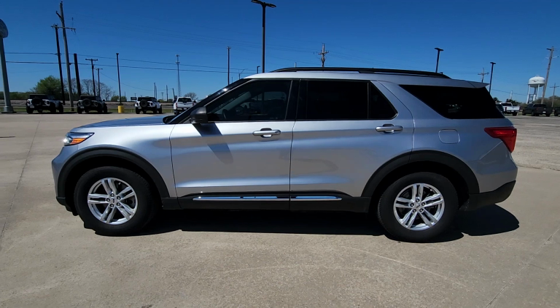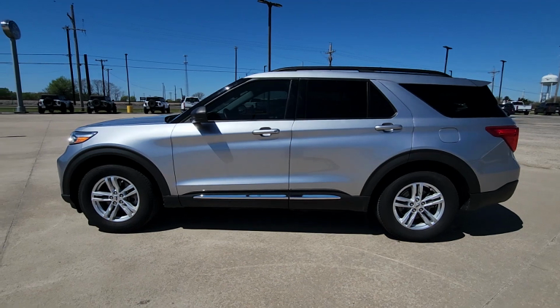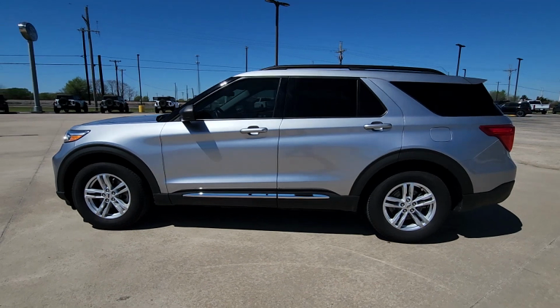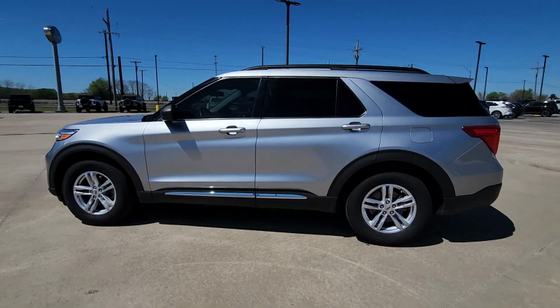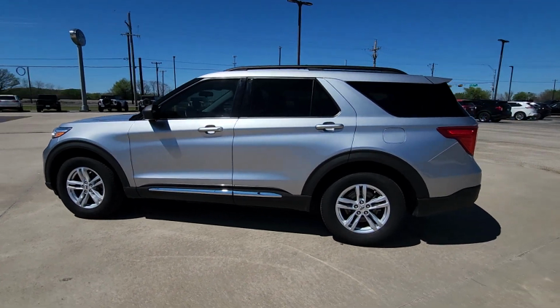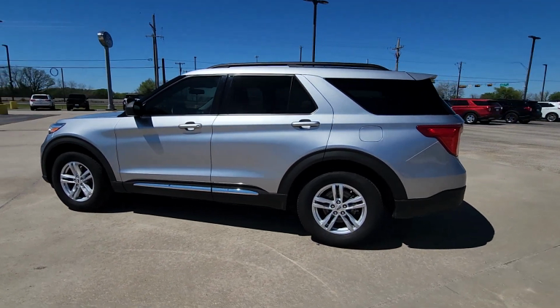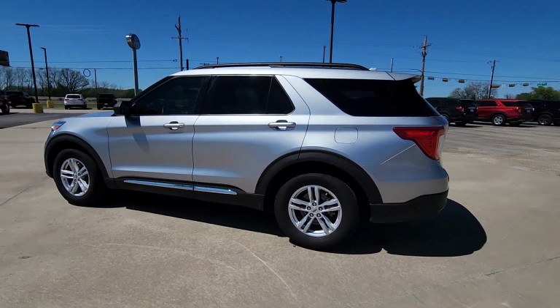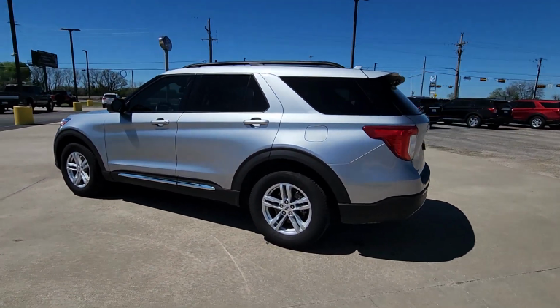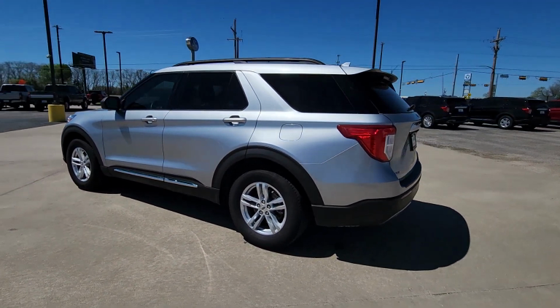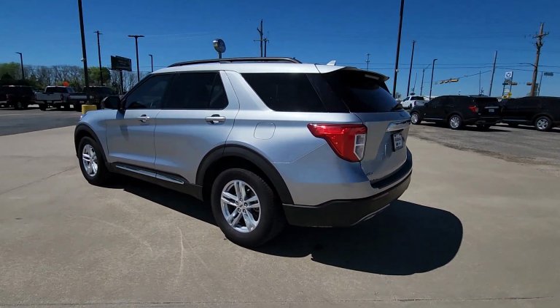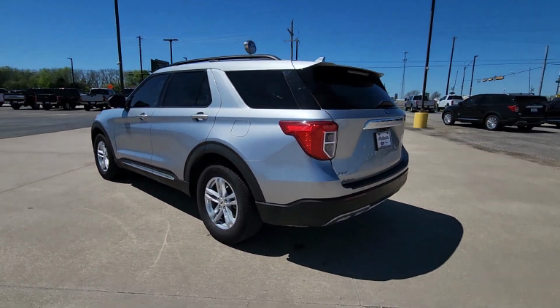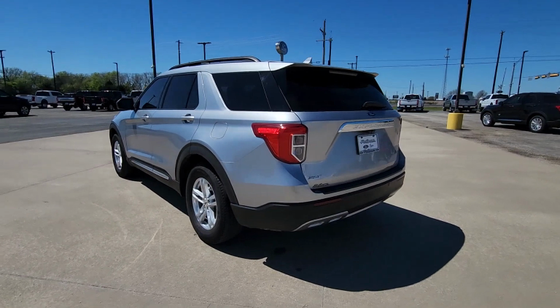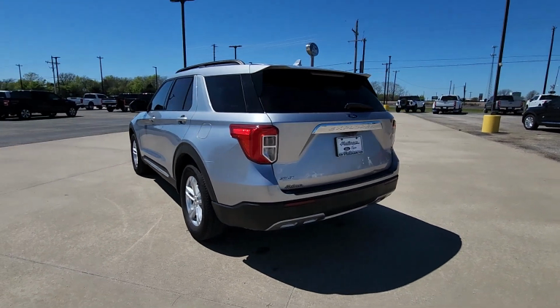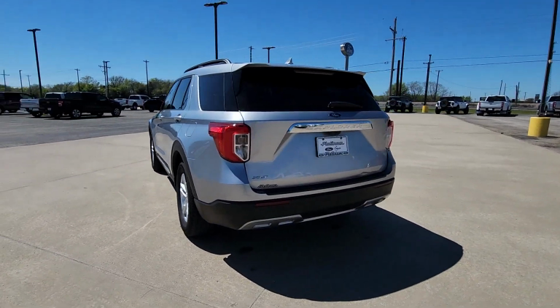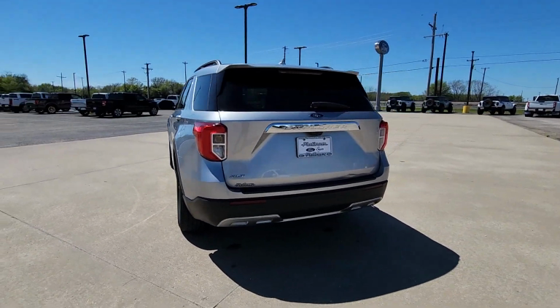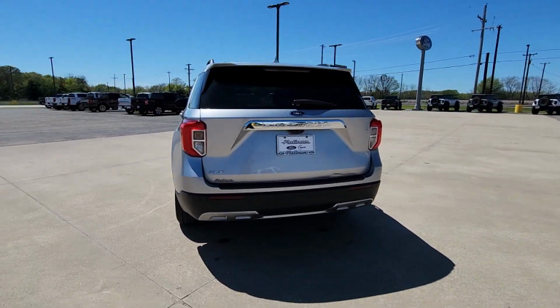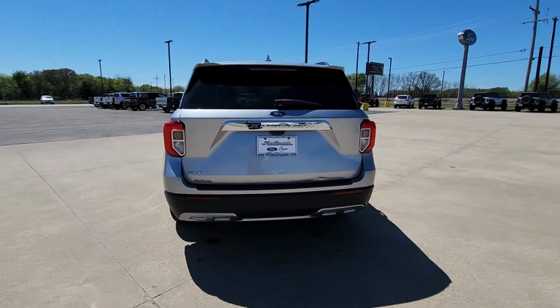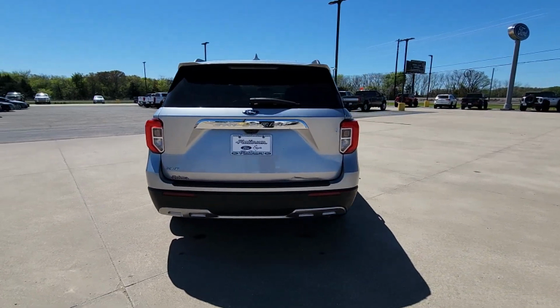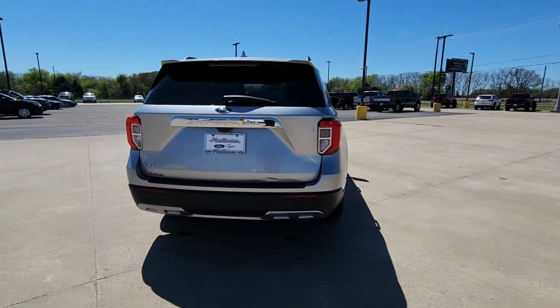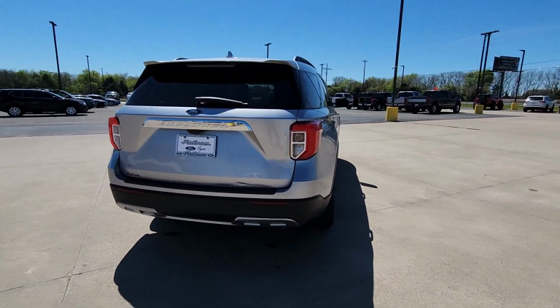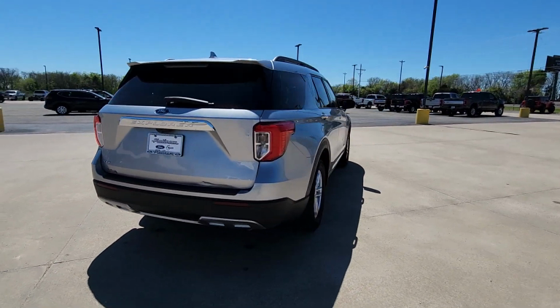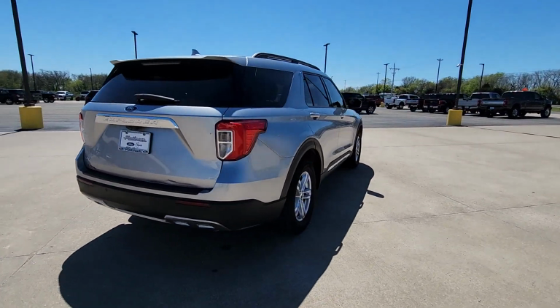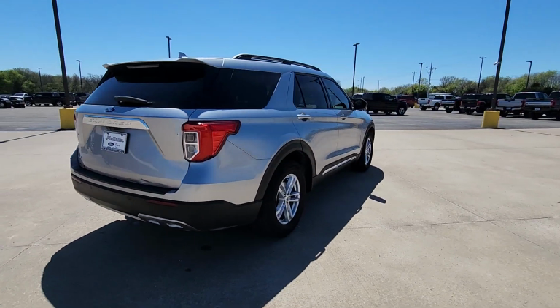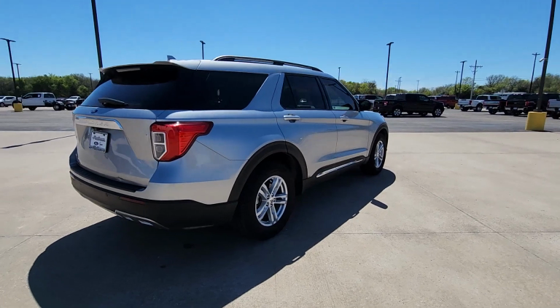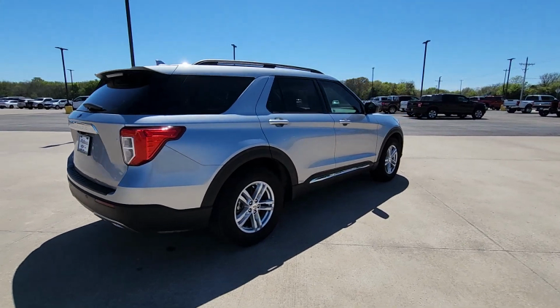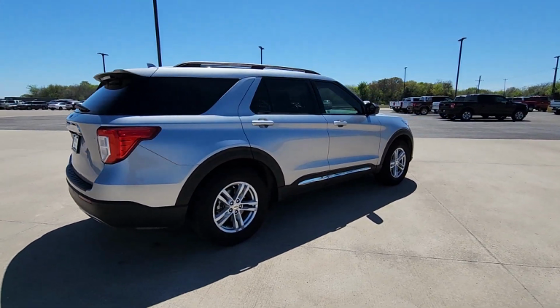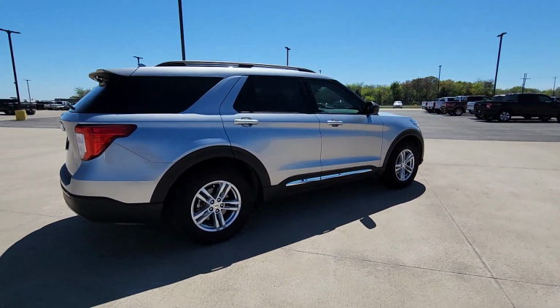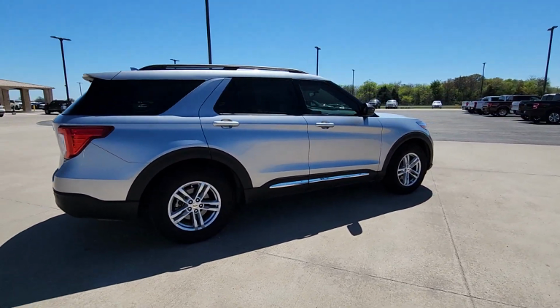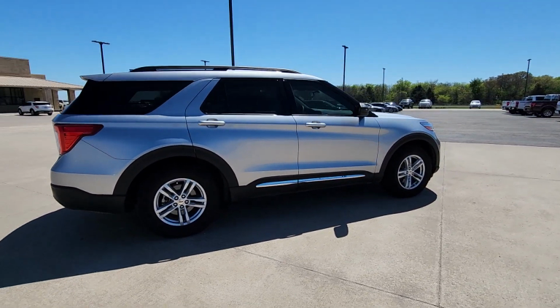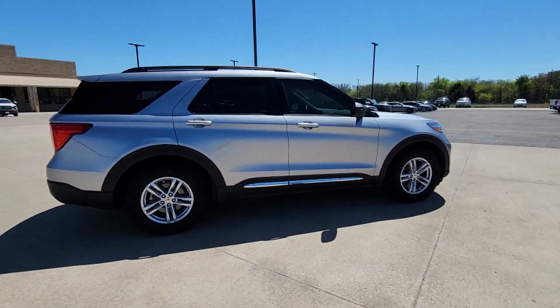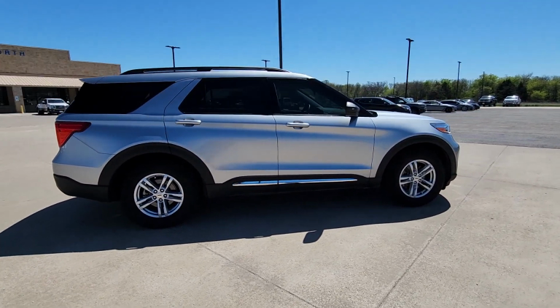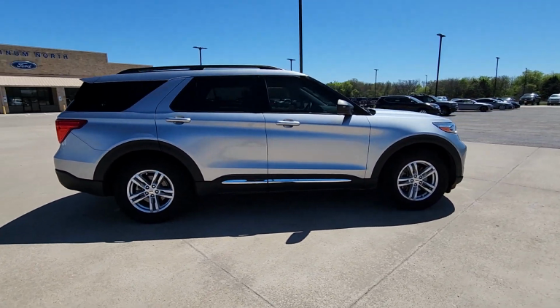Your next car could be the 2020 Ford Explorer. With less than 45,000 miles on the odometer, this vehicle provides excellent value. Here's an Explorer that brings an uncompromising spirit to all your adventures.